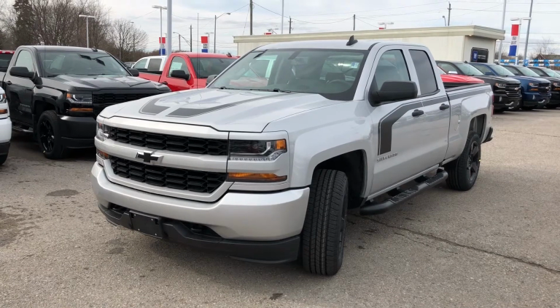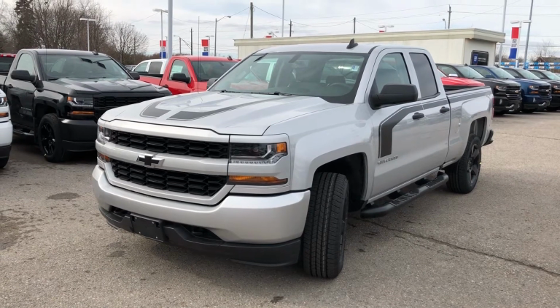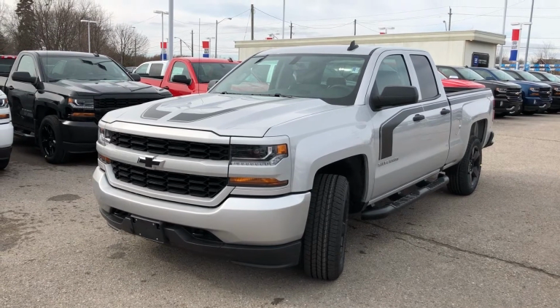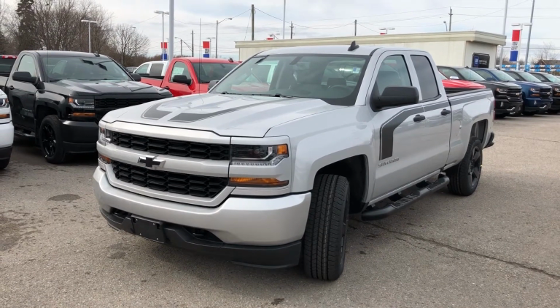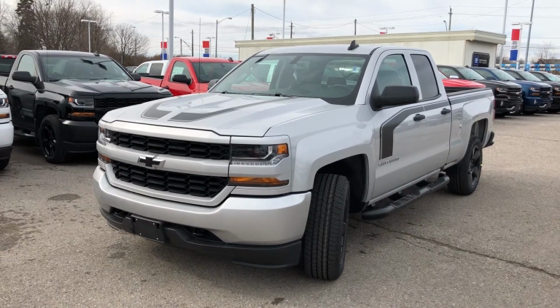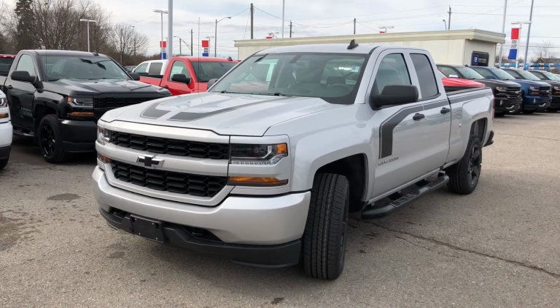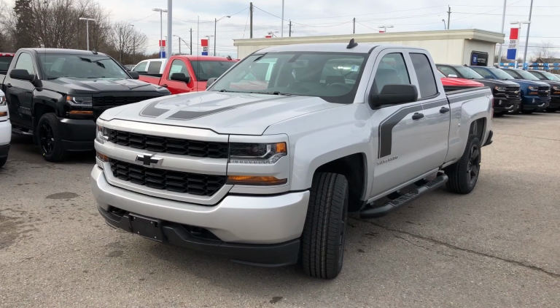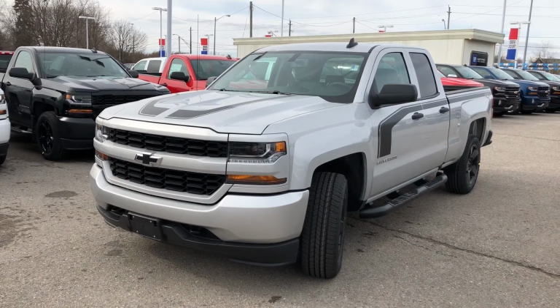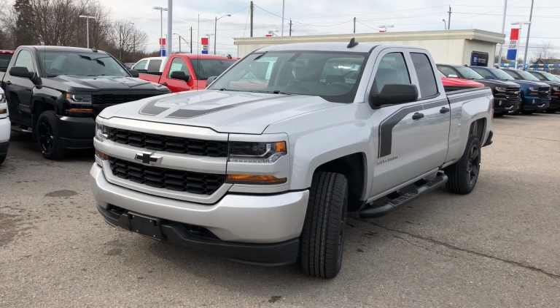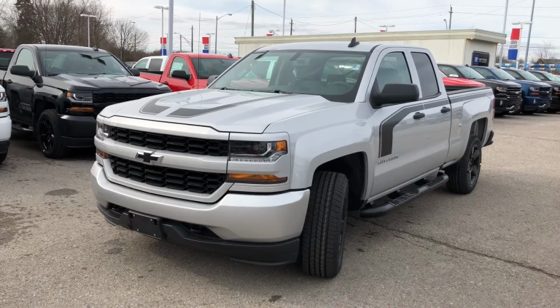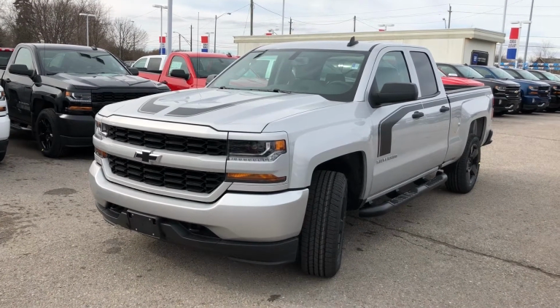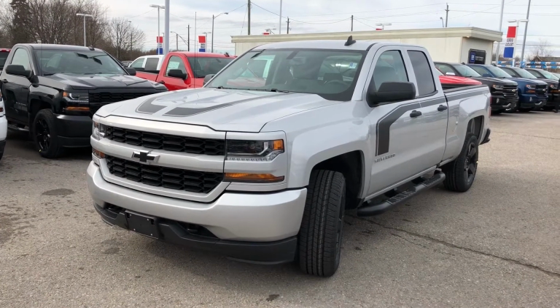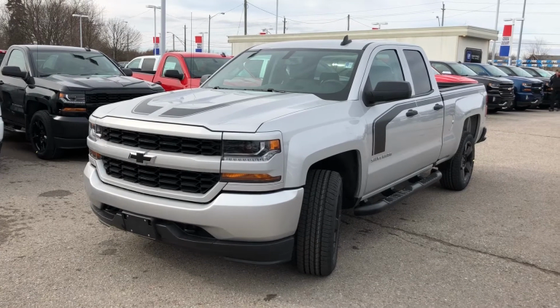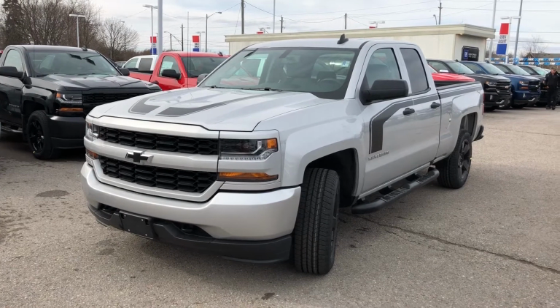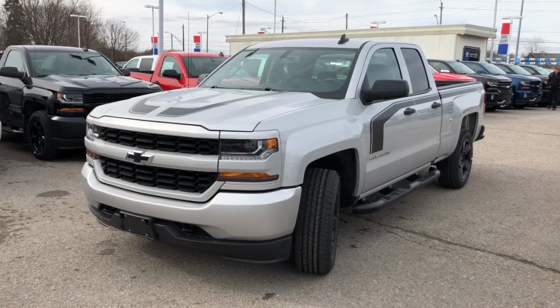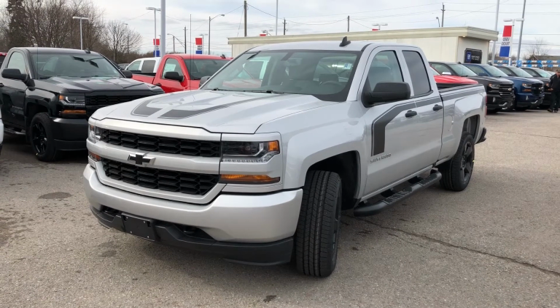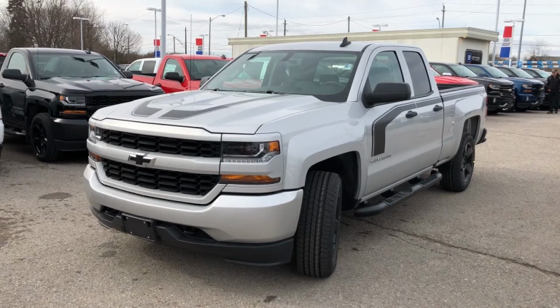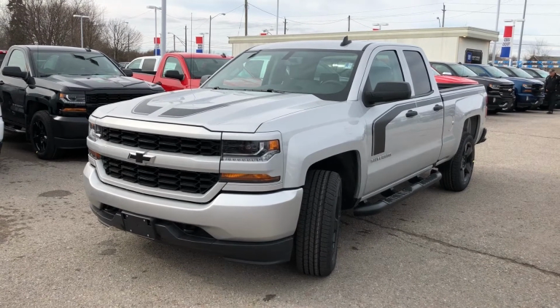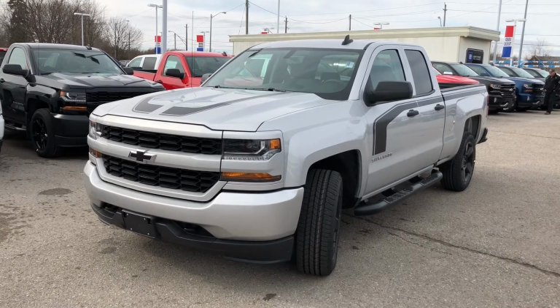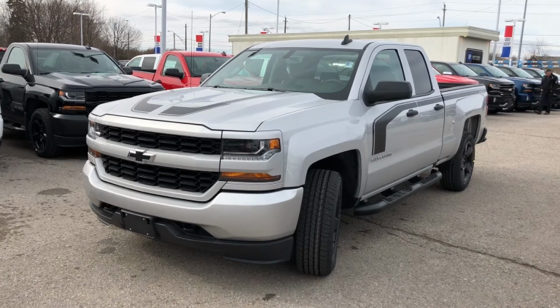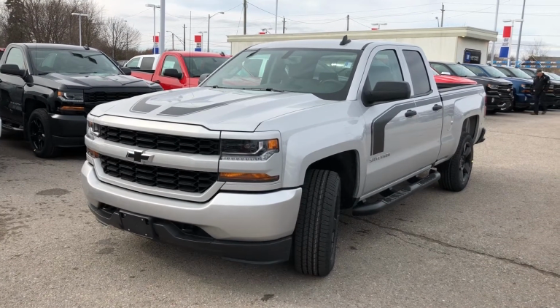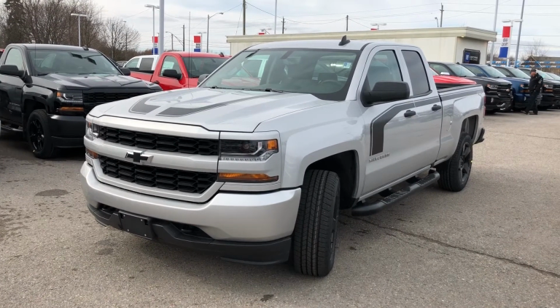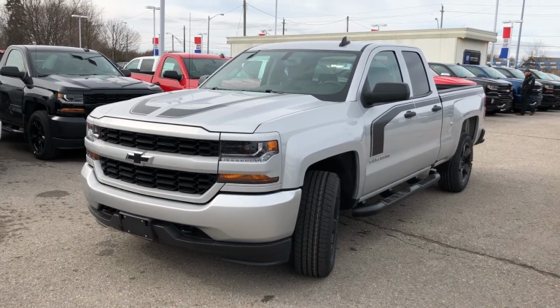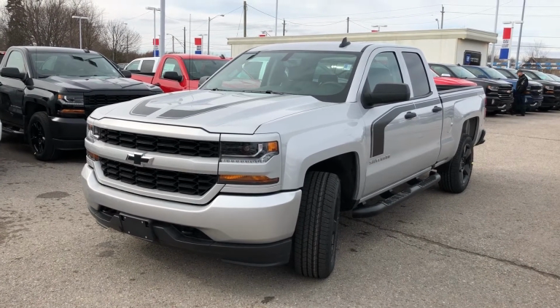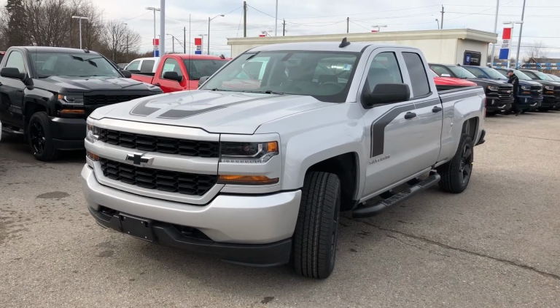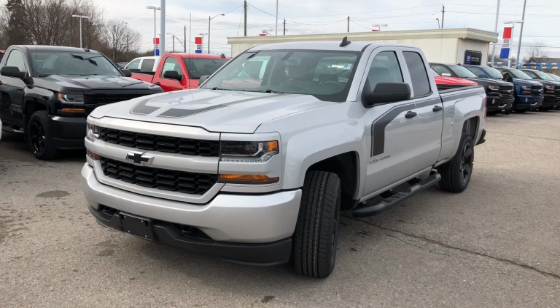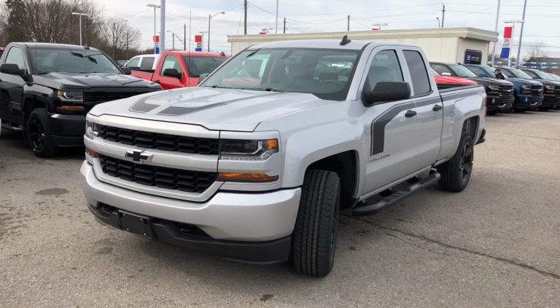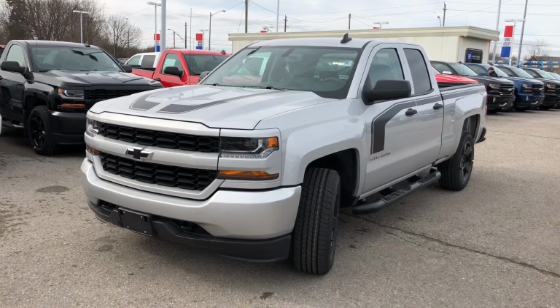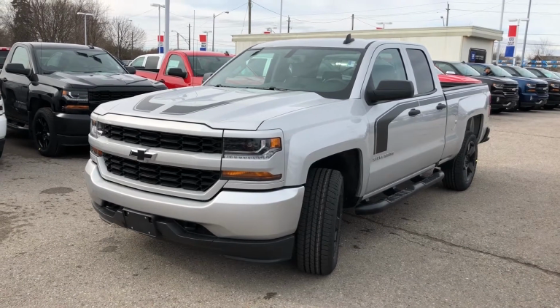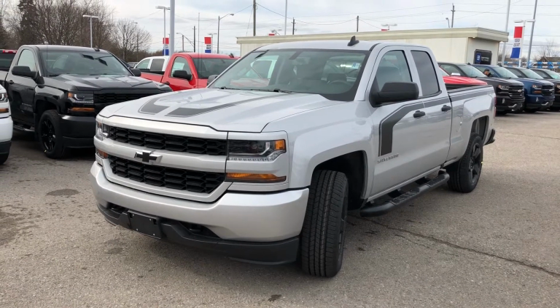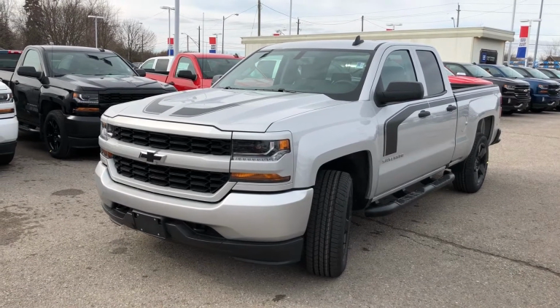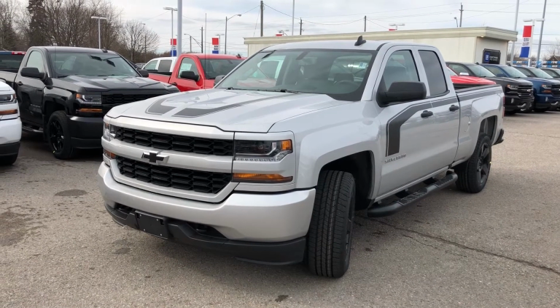Standing in front of a 2018 Chevrolet Silverado Custom 4-wheel drive double cab. Silver ice metallic is the color. Under the hood, the Ecotec 3 5.3 liter direct injection V8 engine. Six-speed automatic transmission.